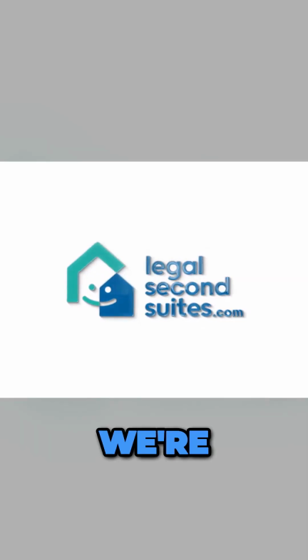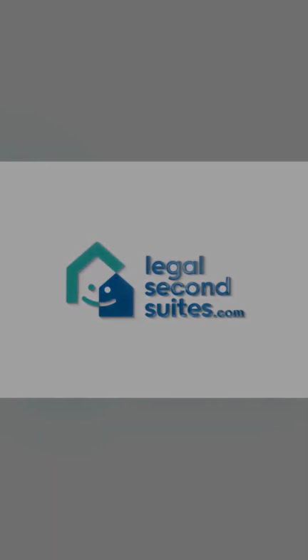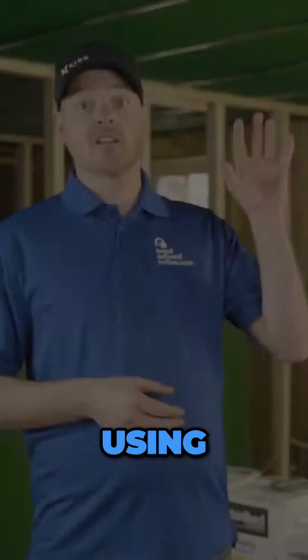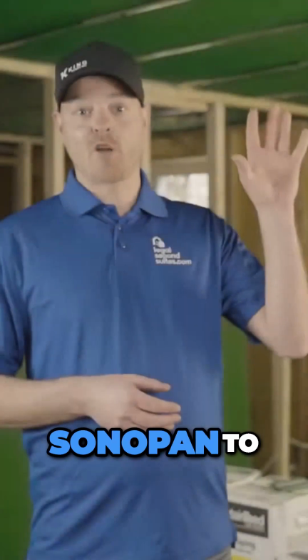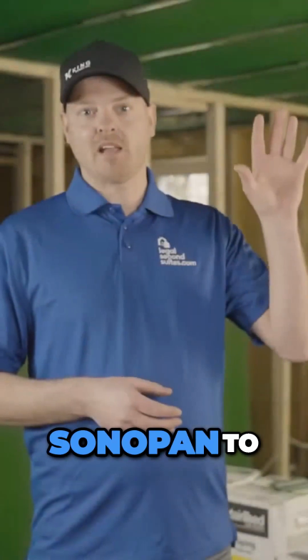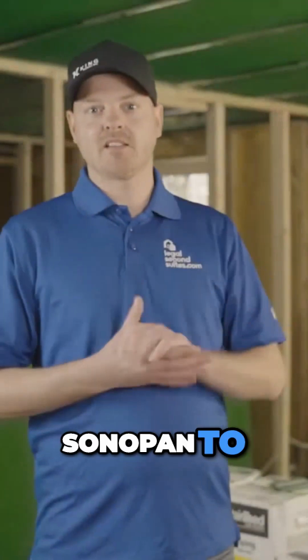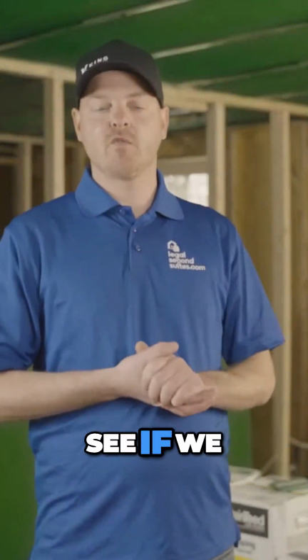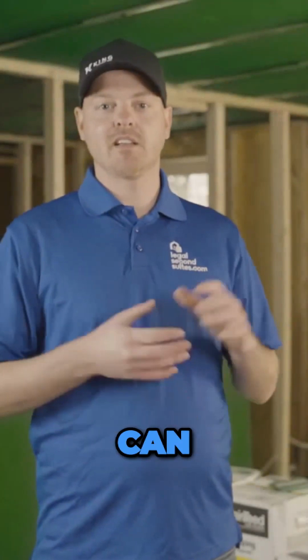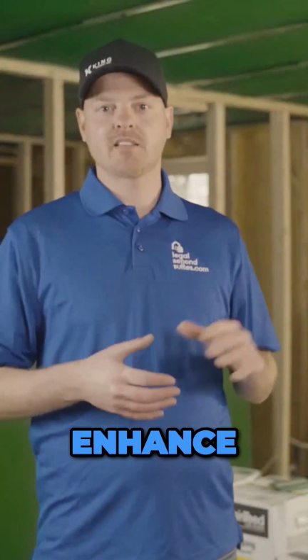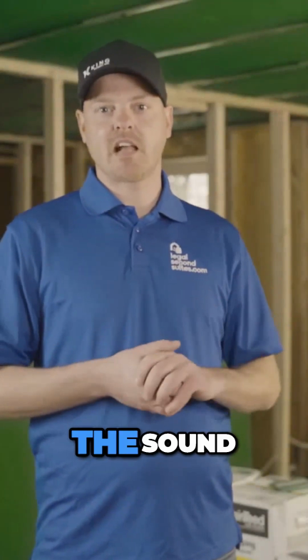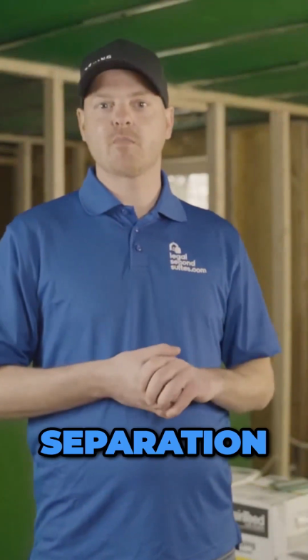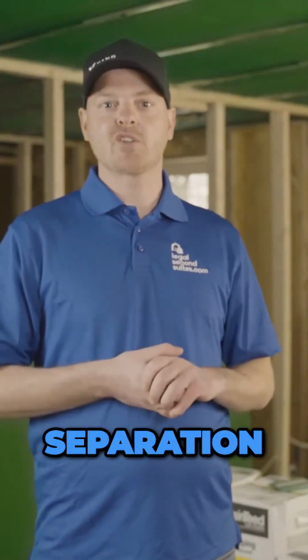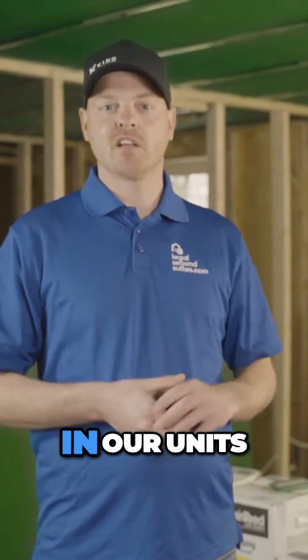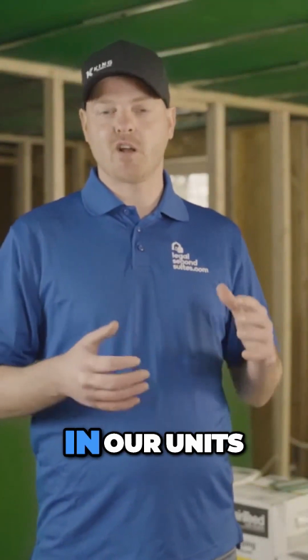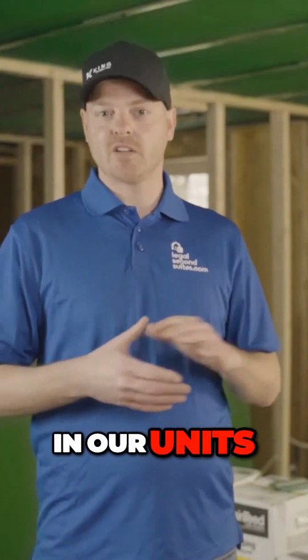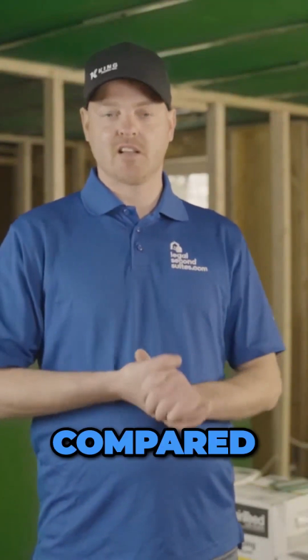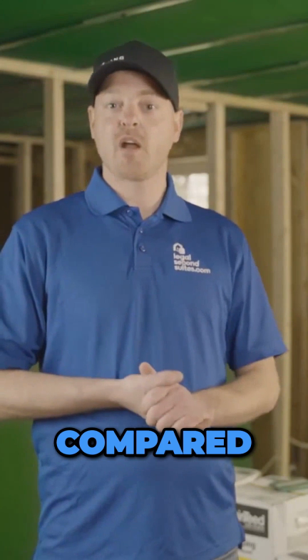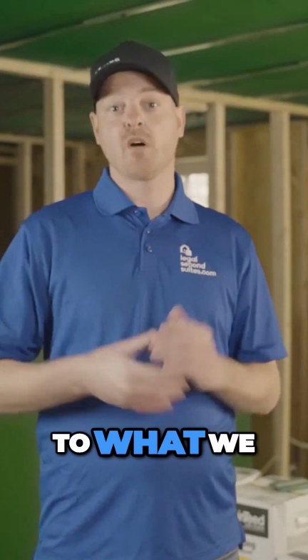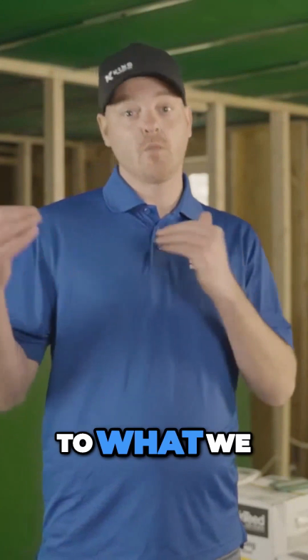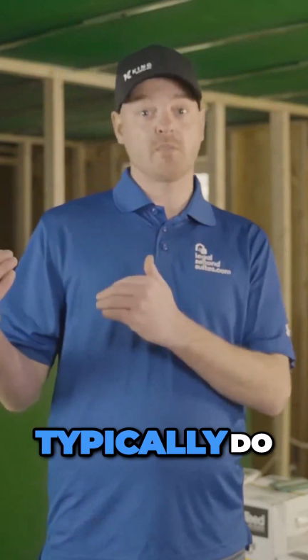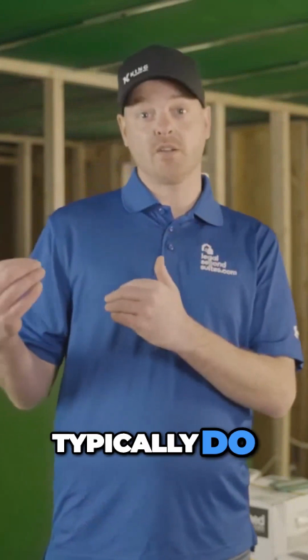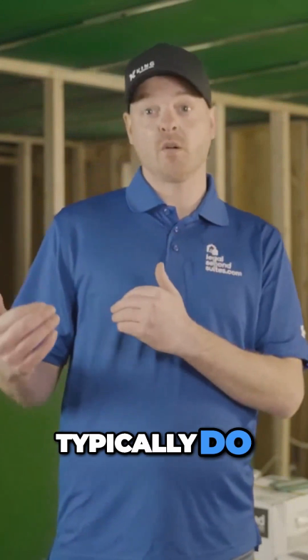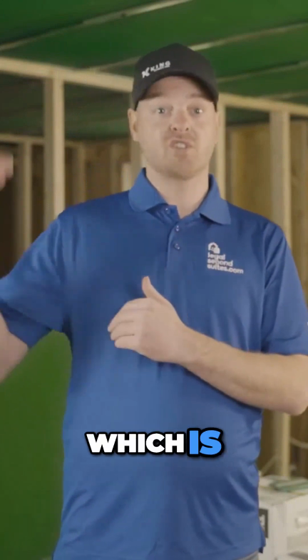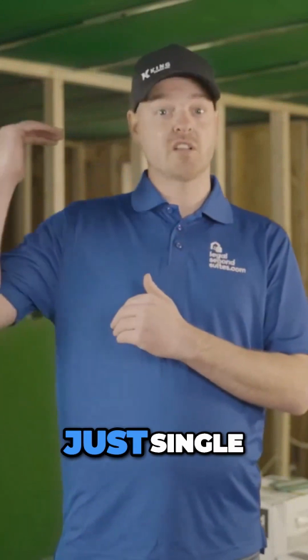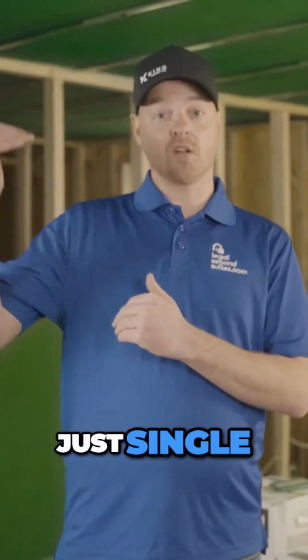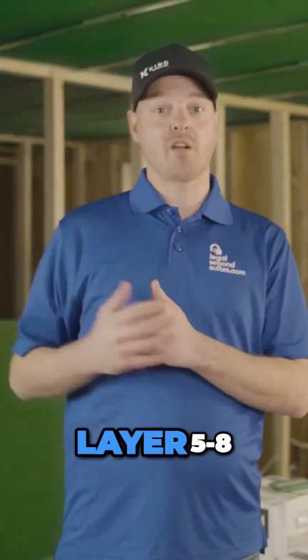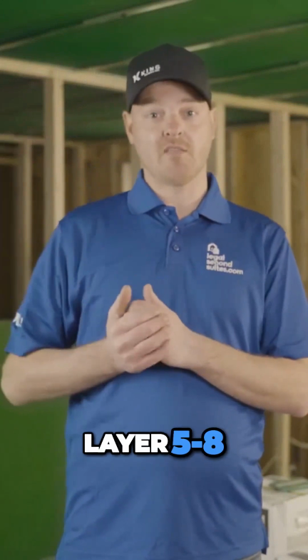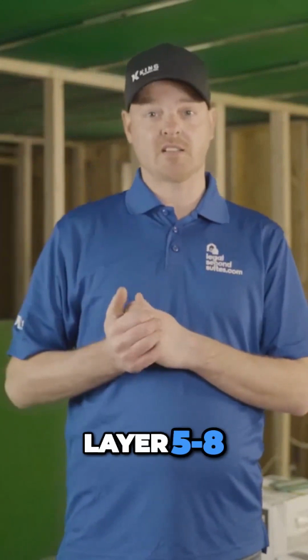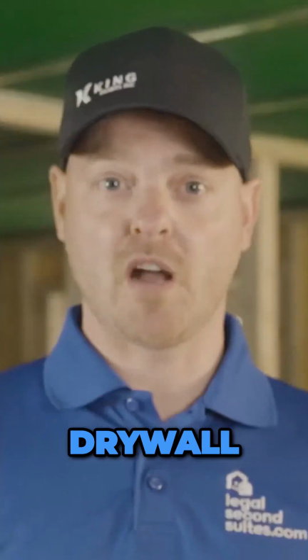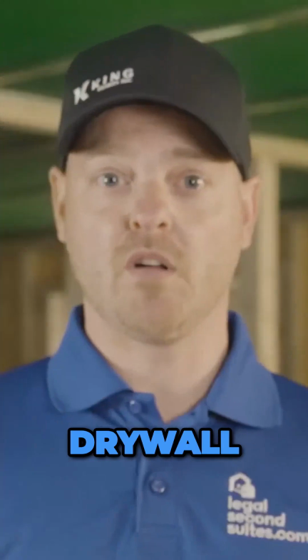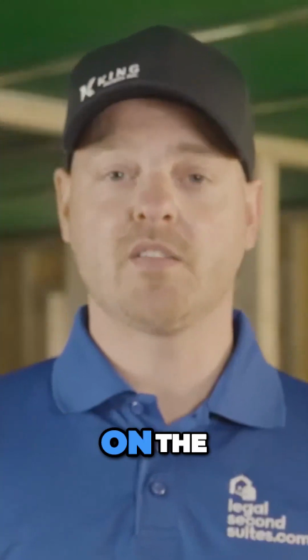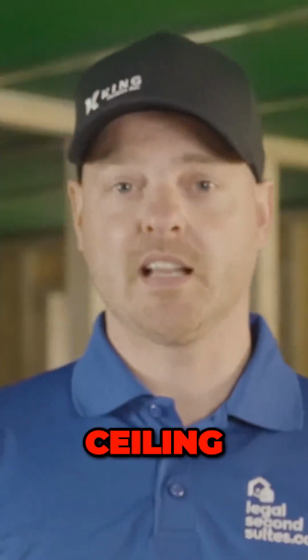We're using Sonopan to see if we can enhance the sound separation in our units compared to what we typically do, which is just single layer 5/8 drywall on the ceiling.